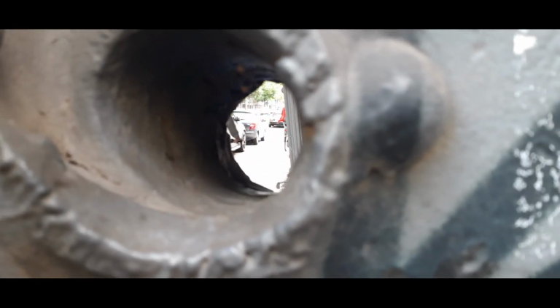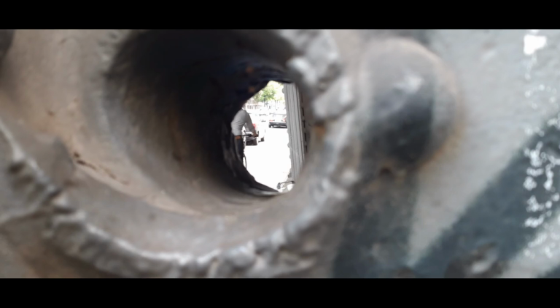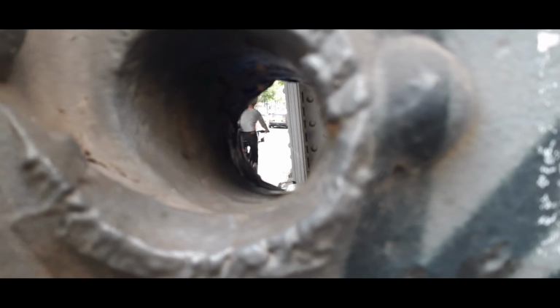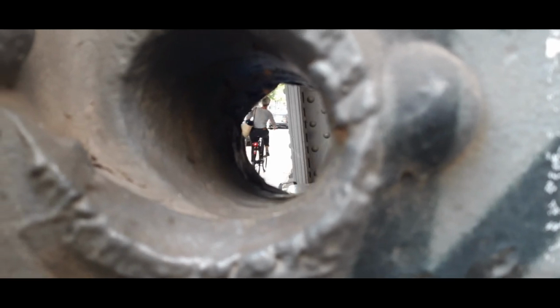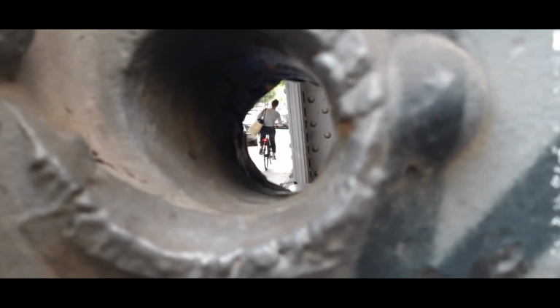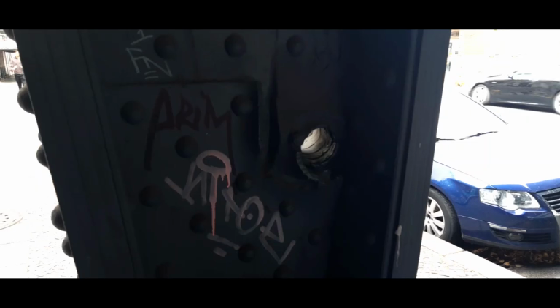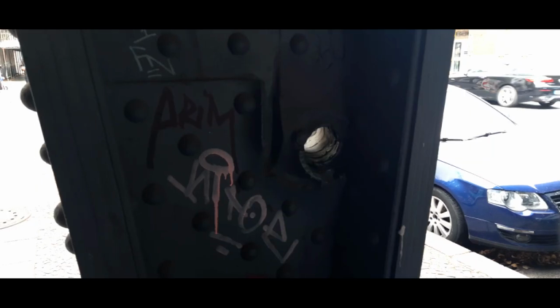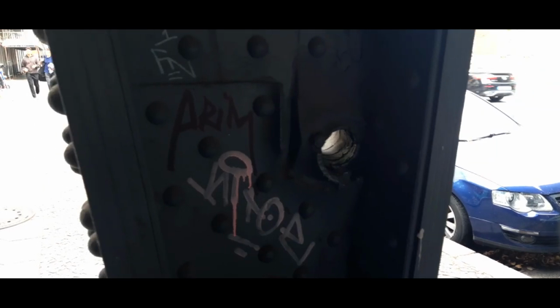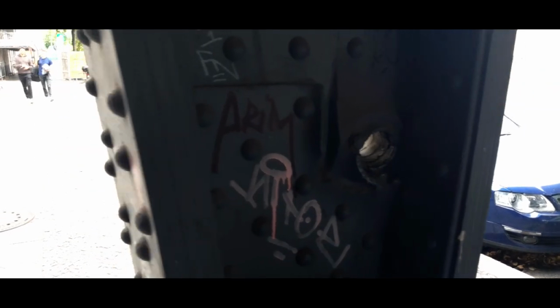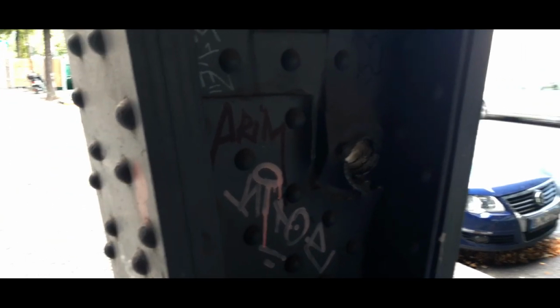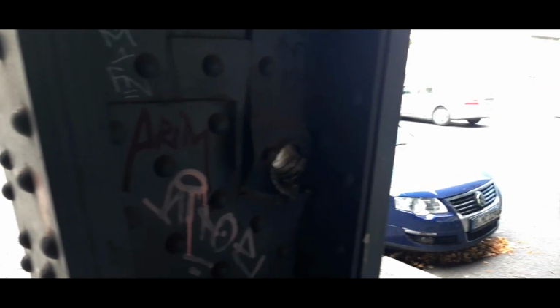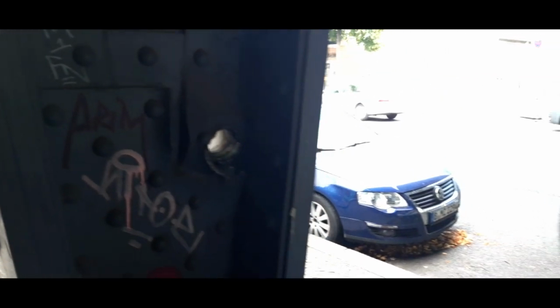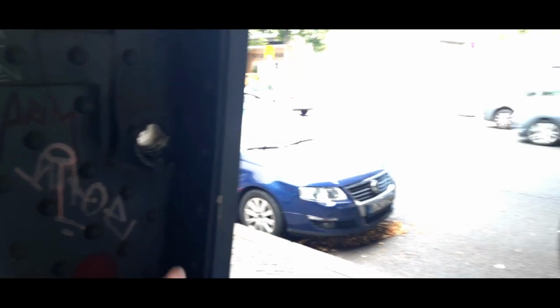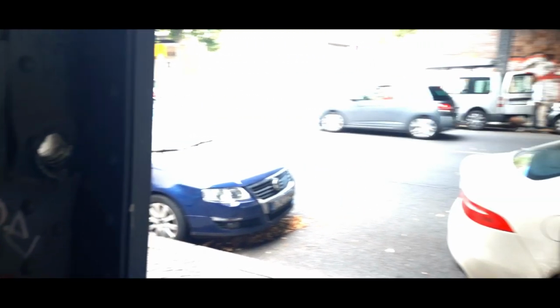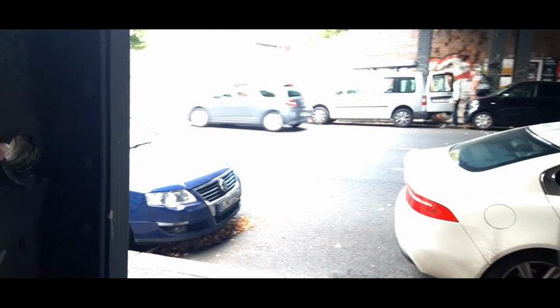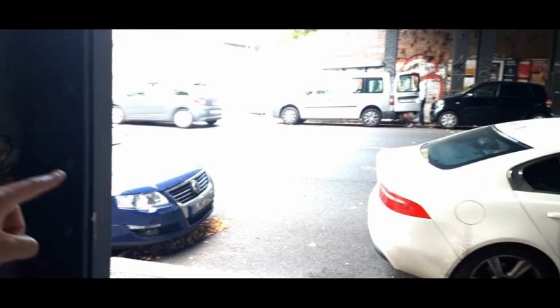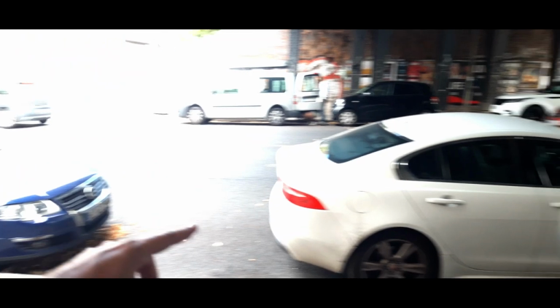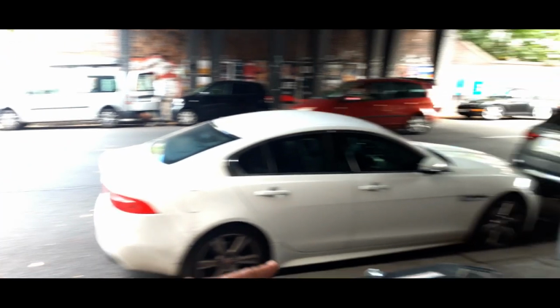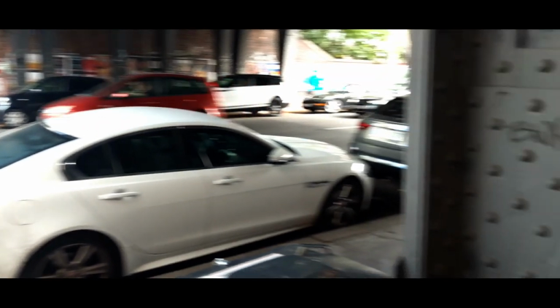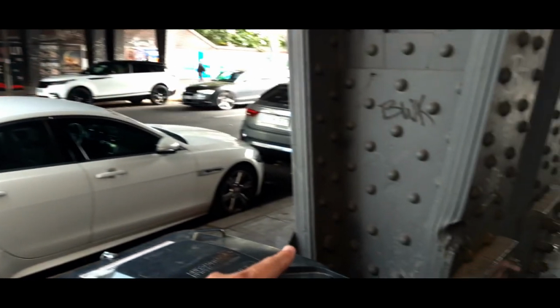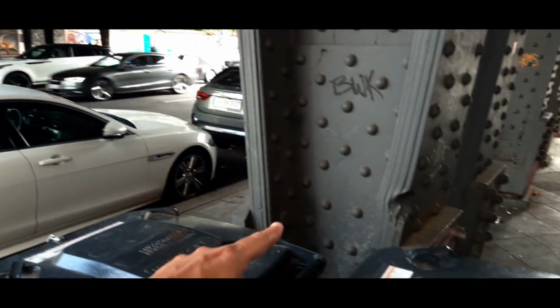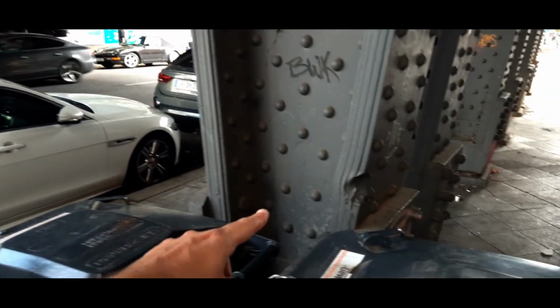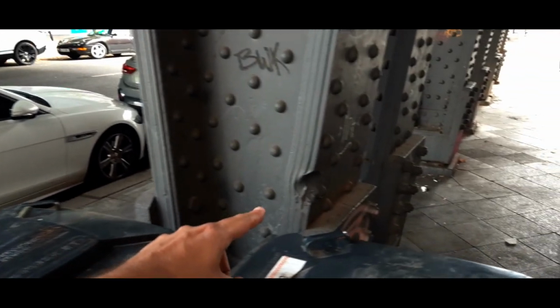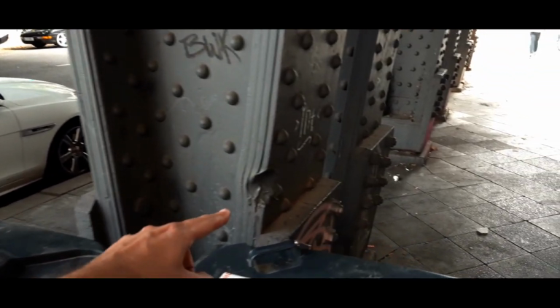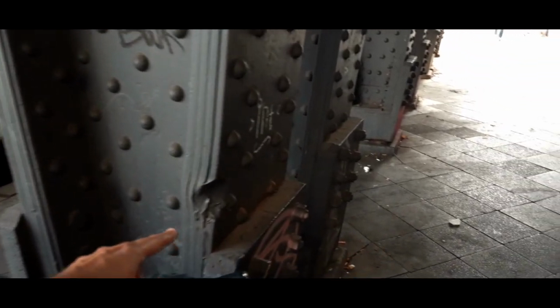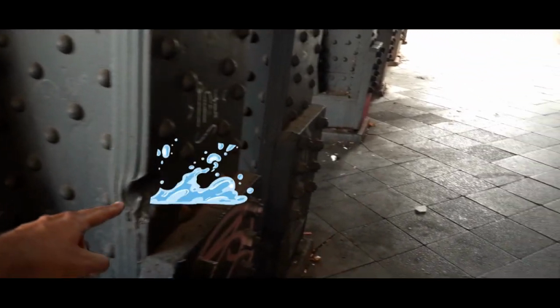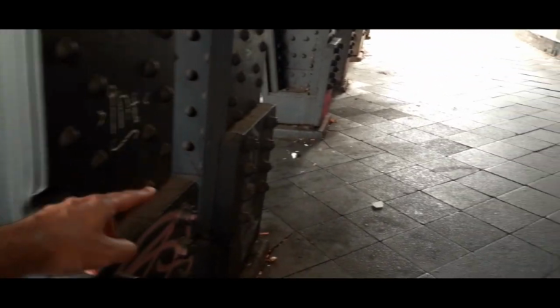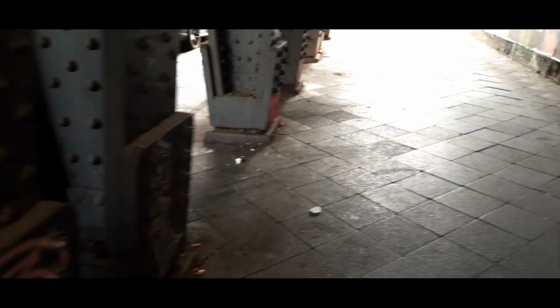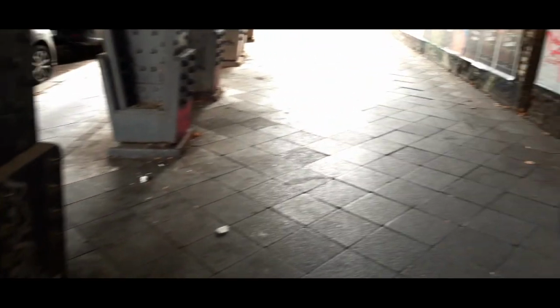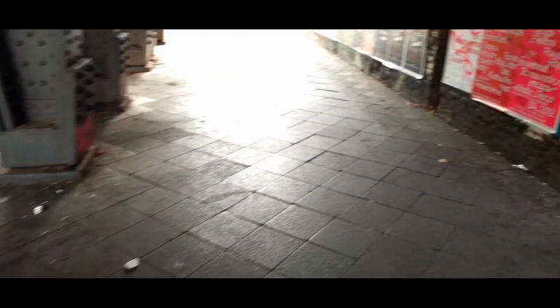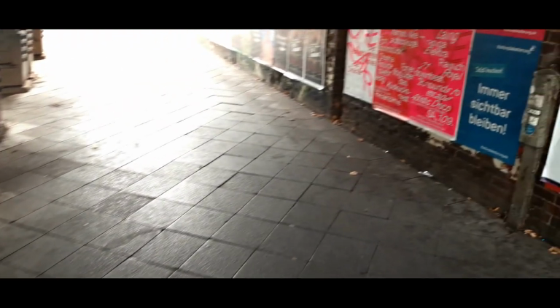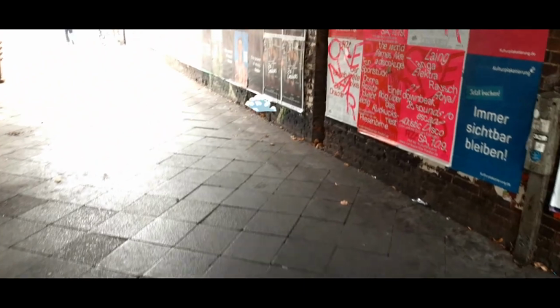It gets even more interesting. We can play Sherlock Holmes here and guess where the bullet went after the hole. There's this mark here, so maybe it bounced off this pillar to then finish on the wall here.